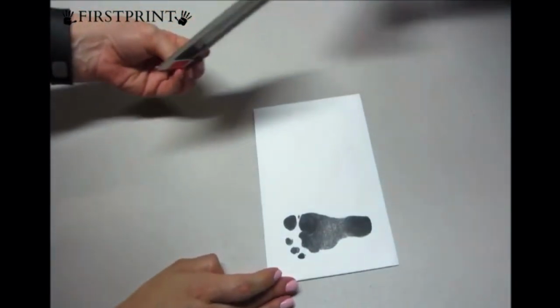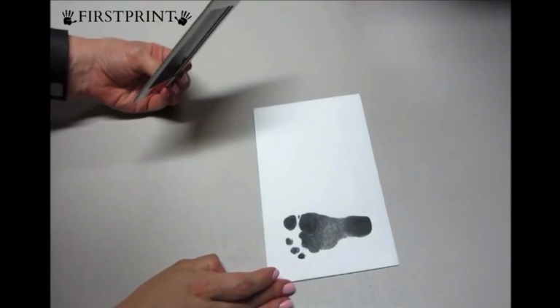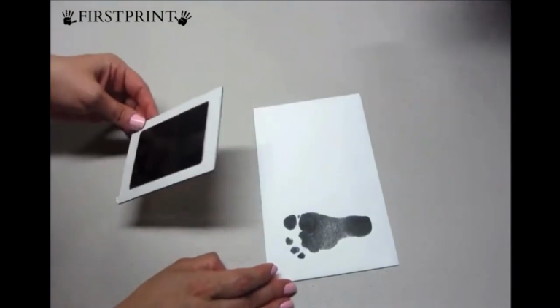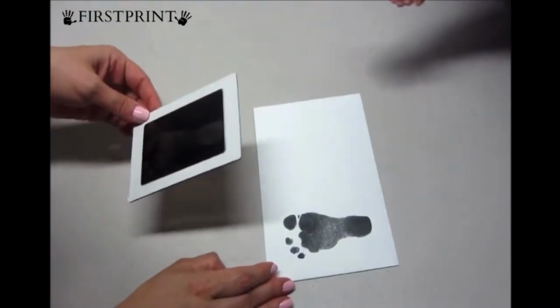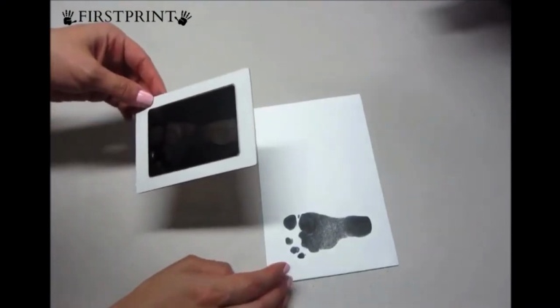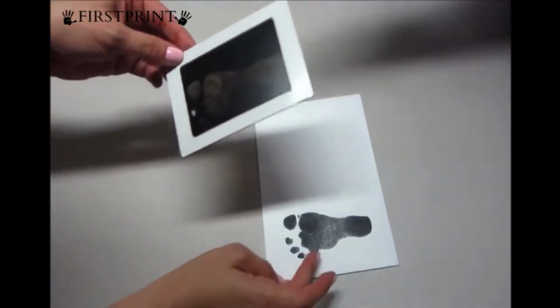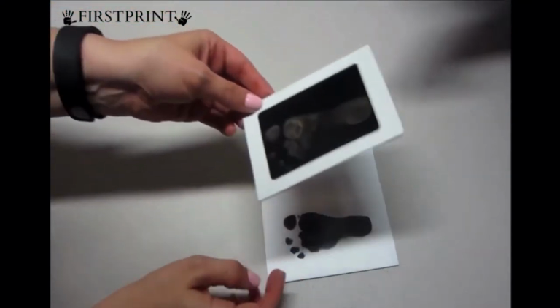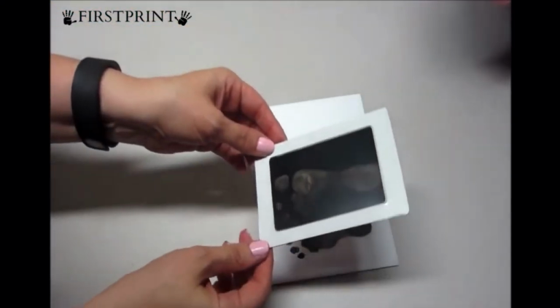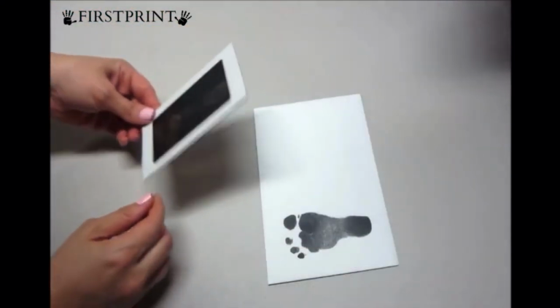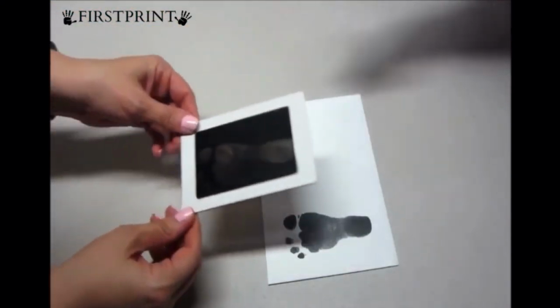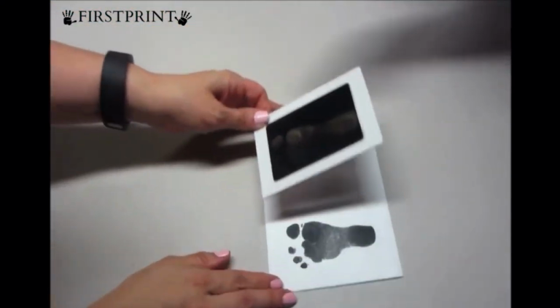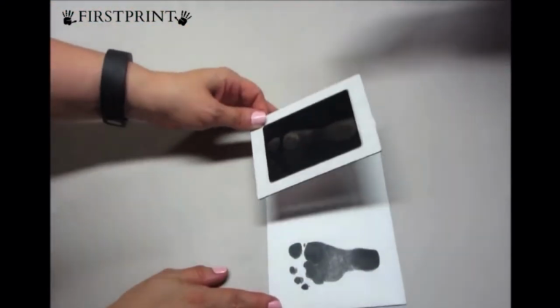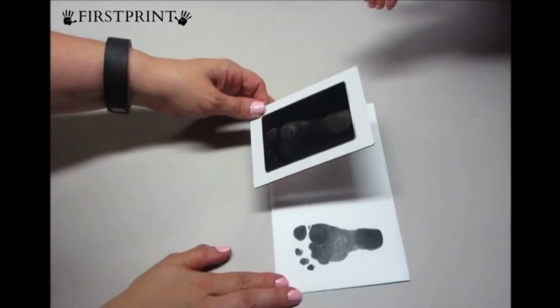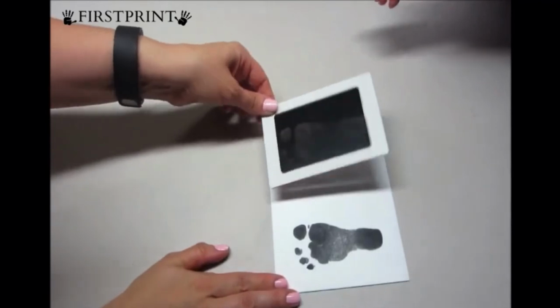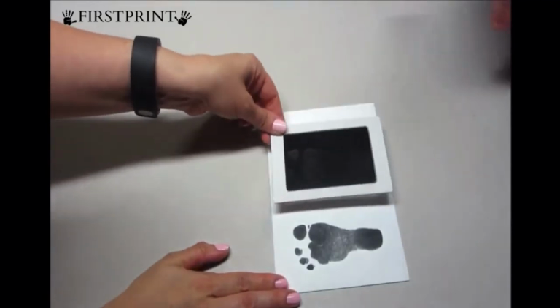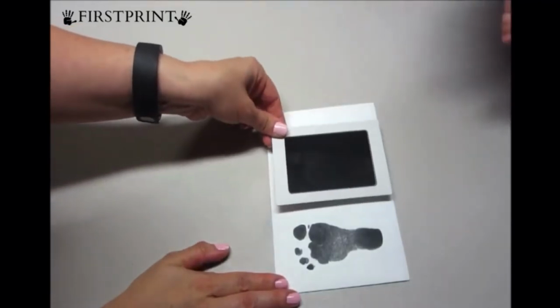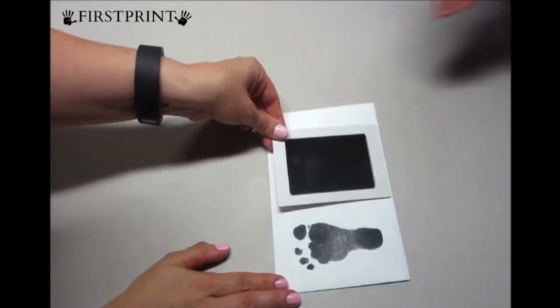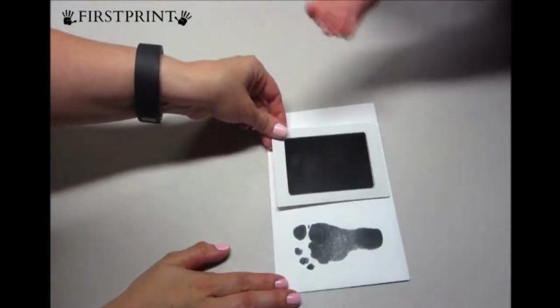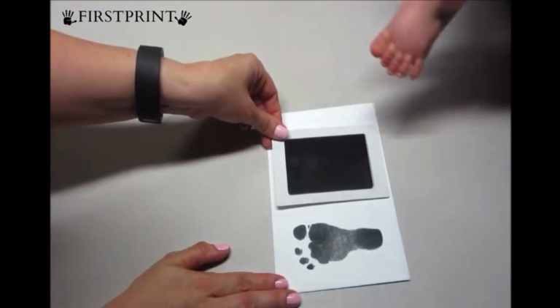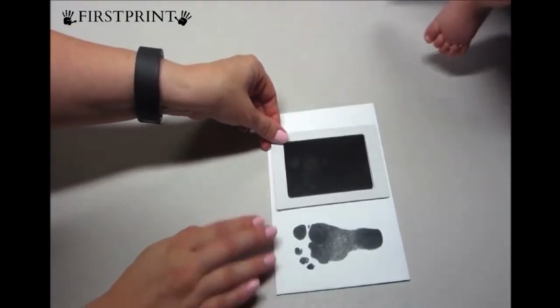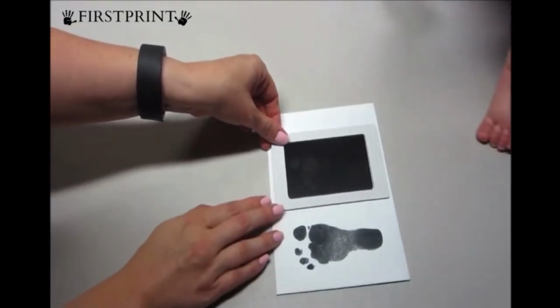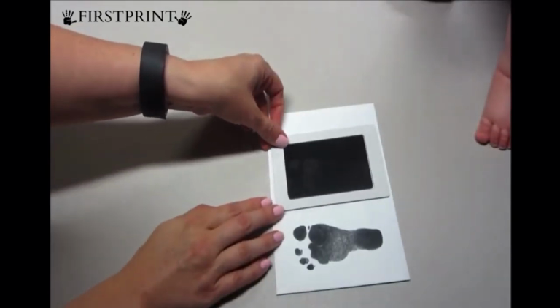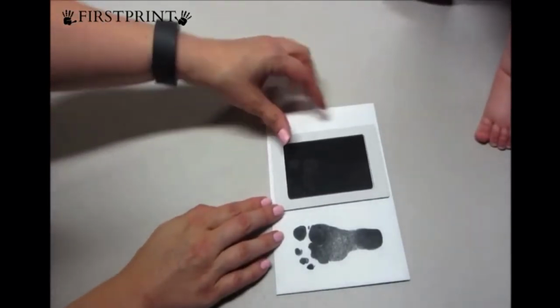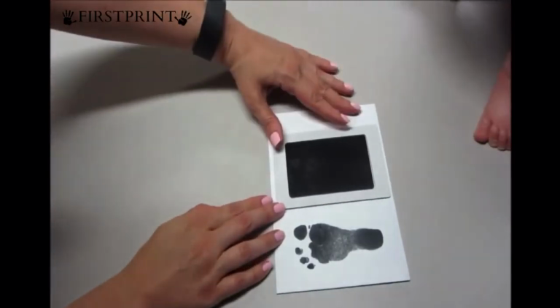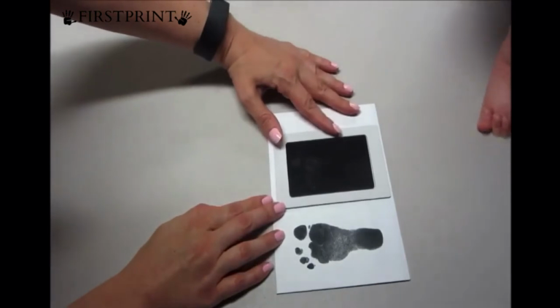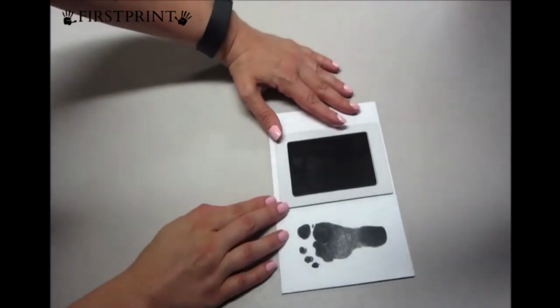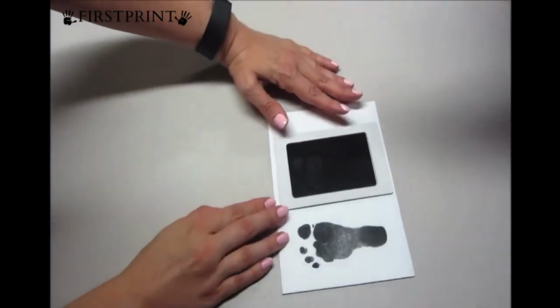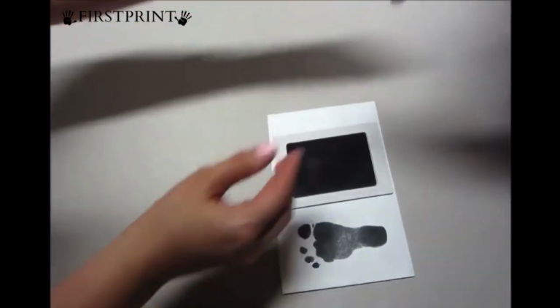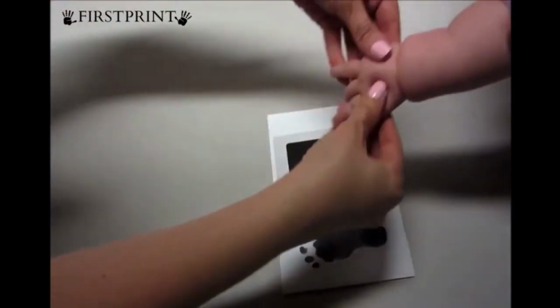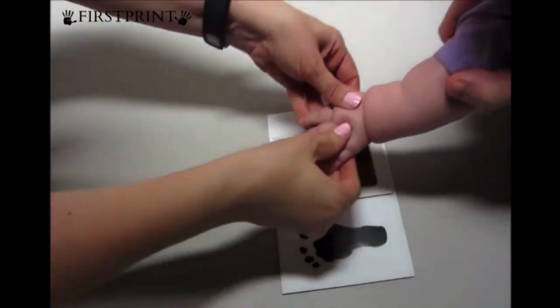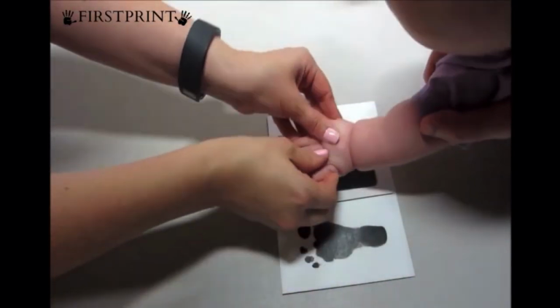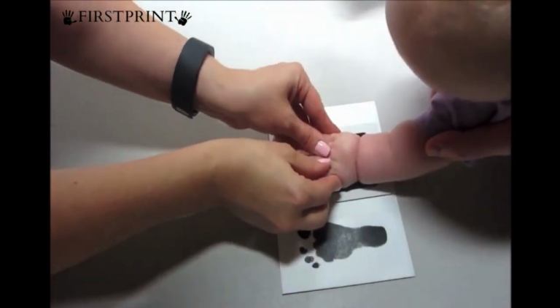Oh my god. Cute! I think one of her toes kind of was off the thing, but she's also seven months old and not a newborn. Let's see if we can get her hand next to it. If you were doing this when they were baby babies, it would fit on there easier.